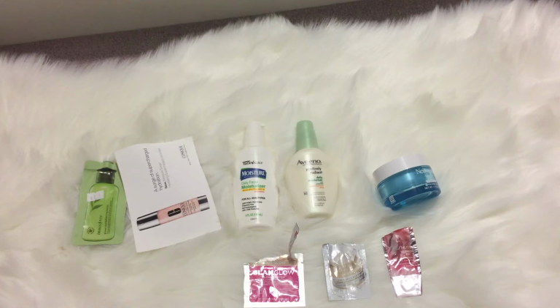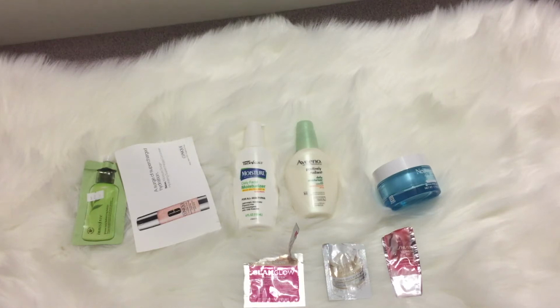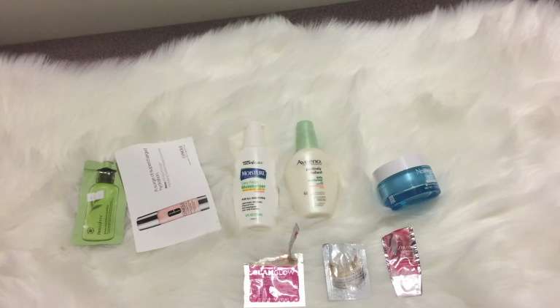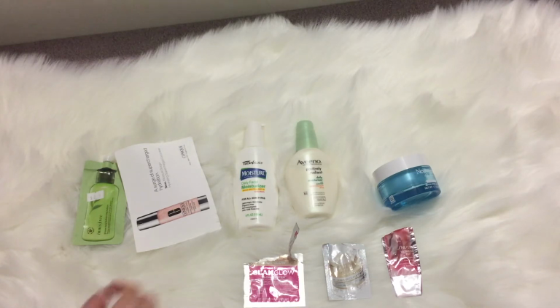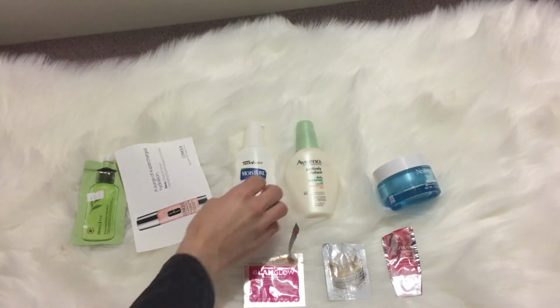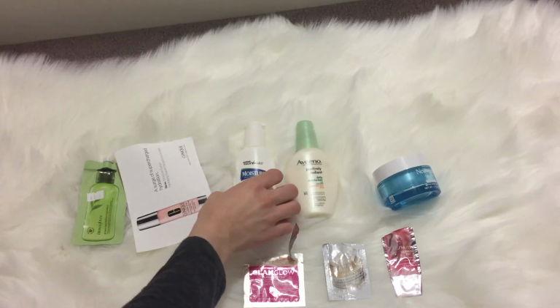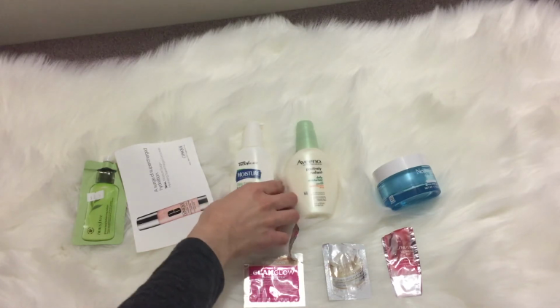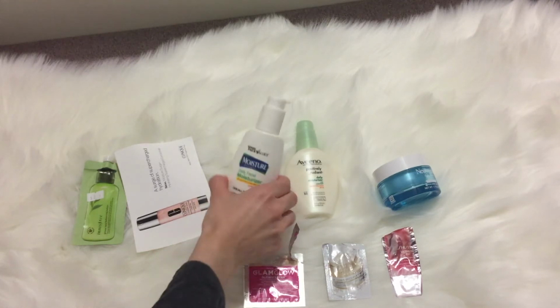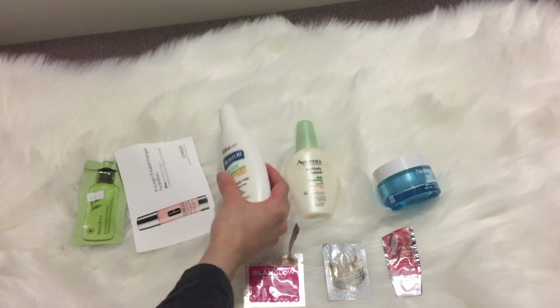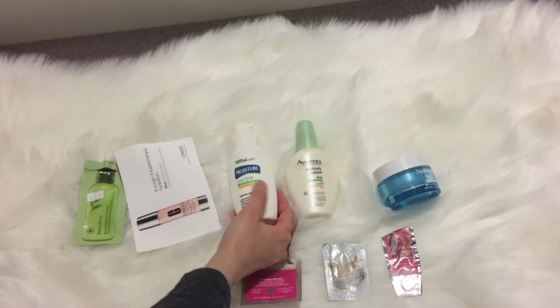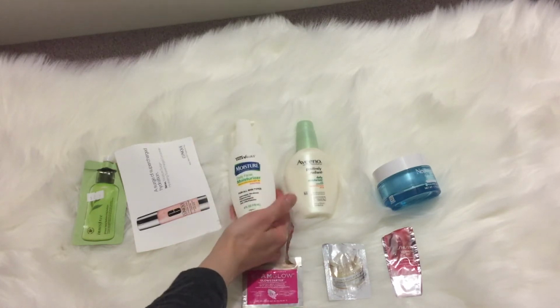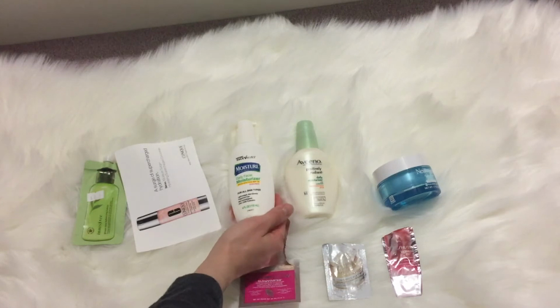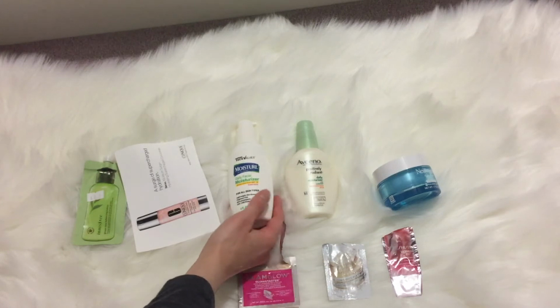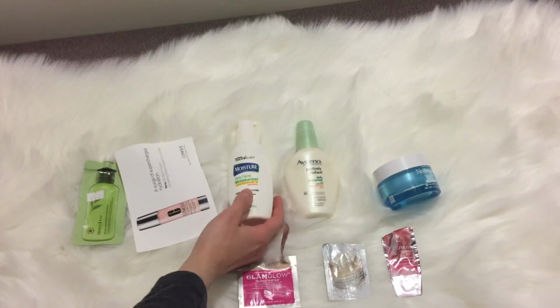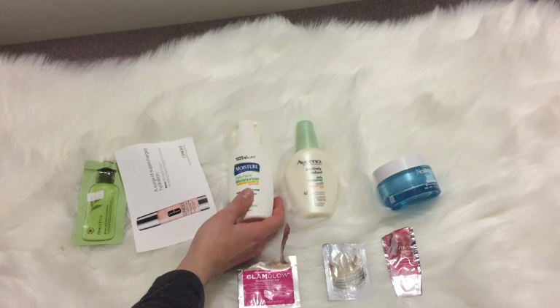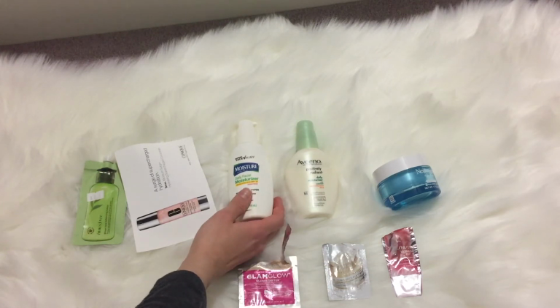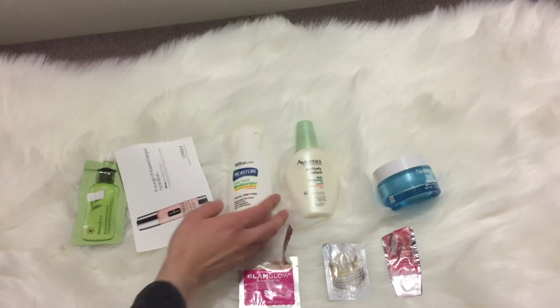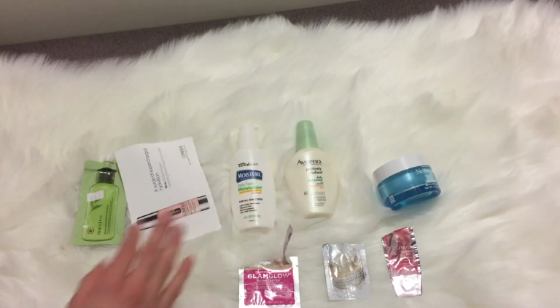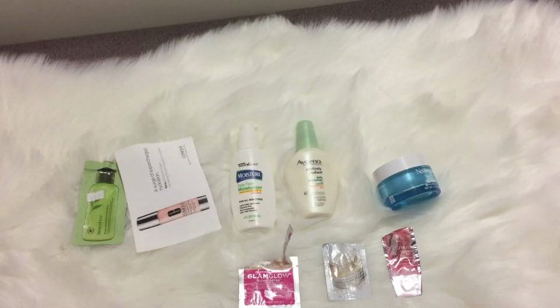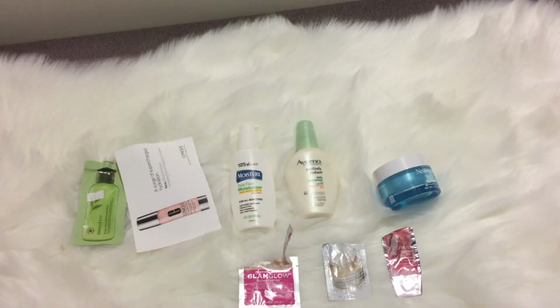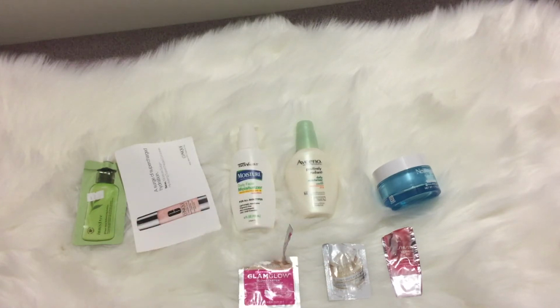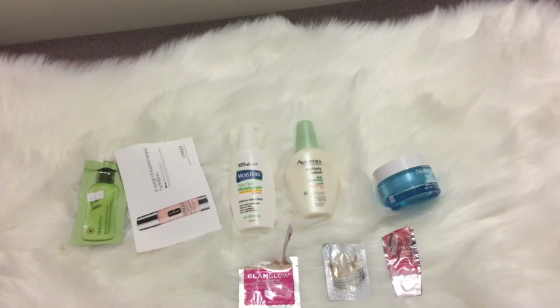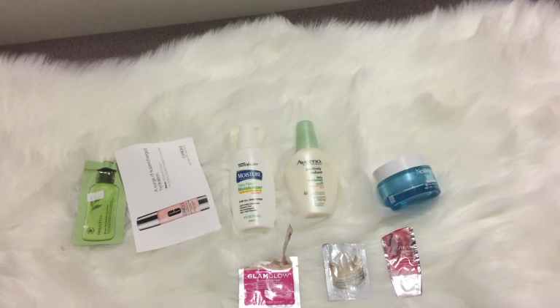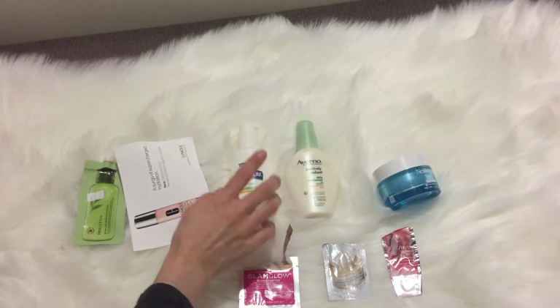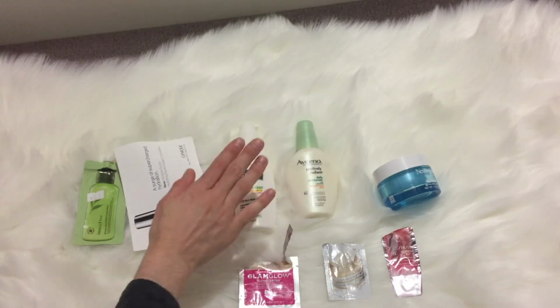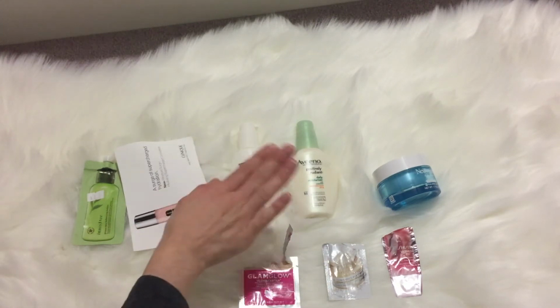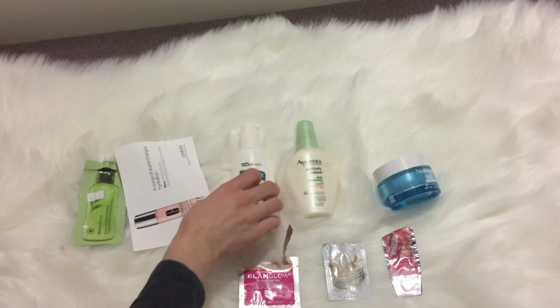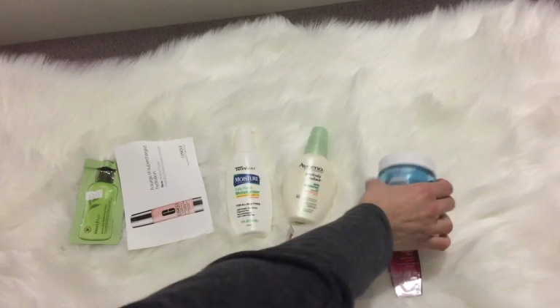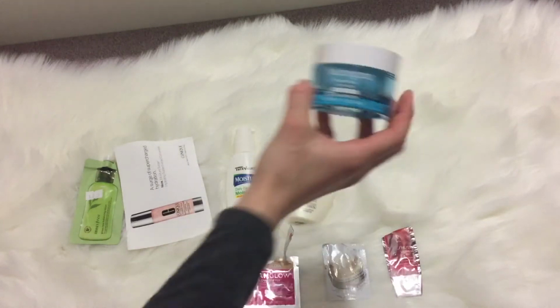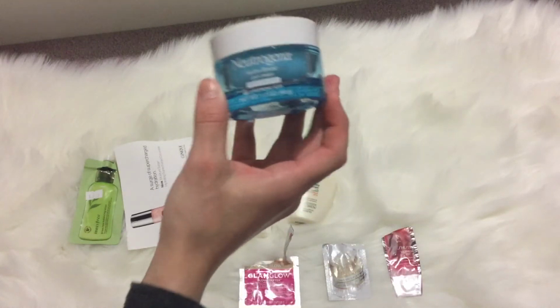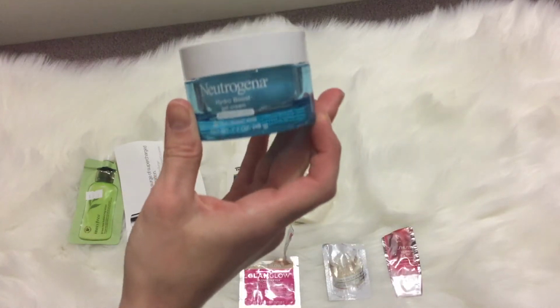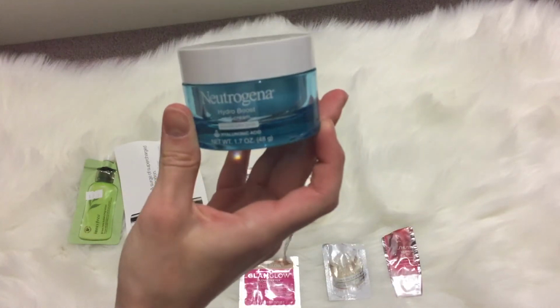These two aren't necessarily empties — this is what I mean by sometimes I declutter slash empty things. These are really old skincare products I've had for a few years and they just do not work at all — these are some of the duds.